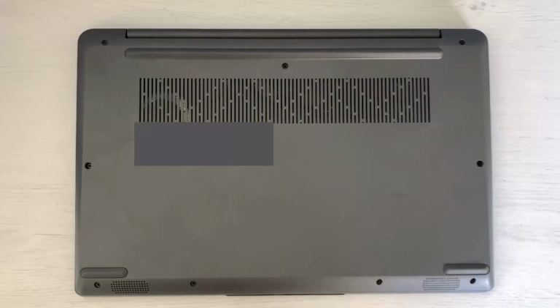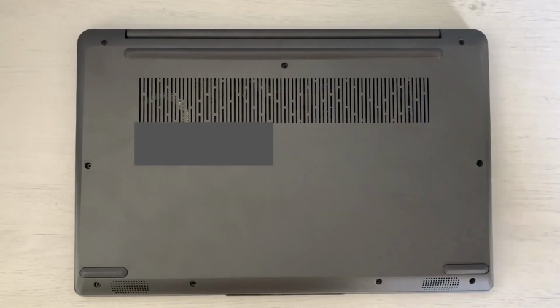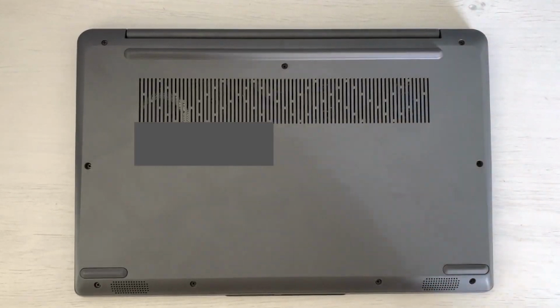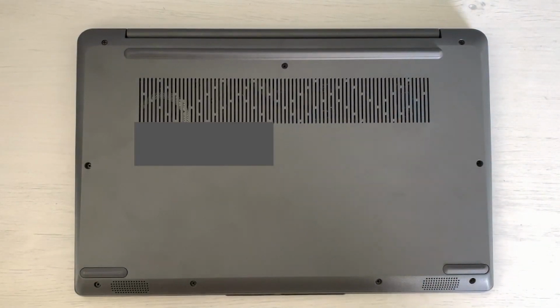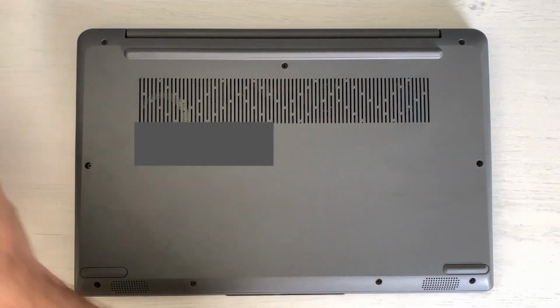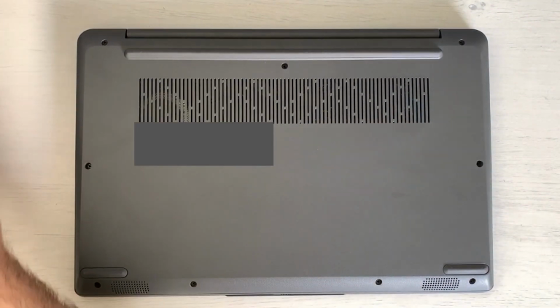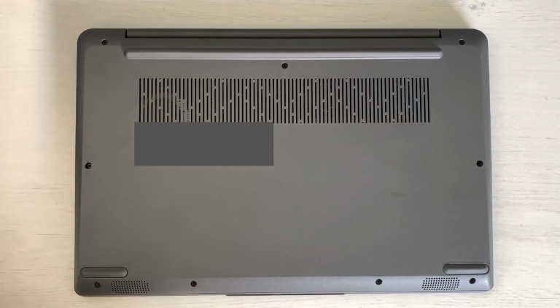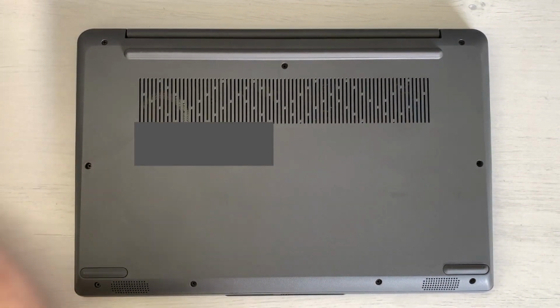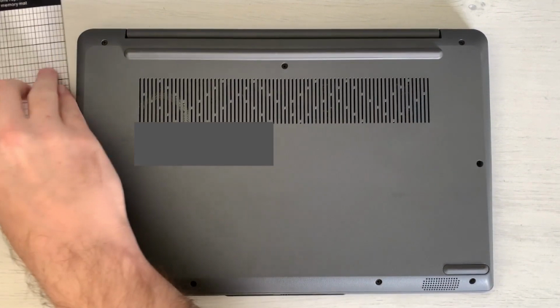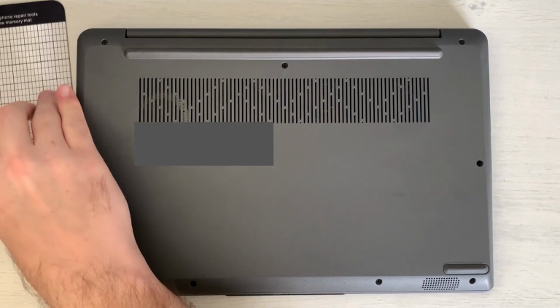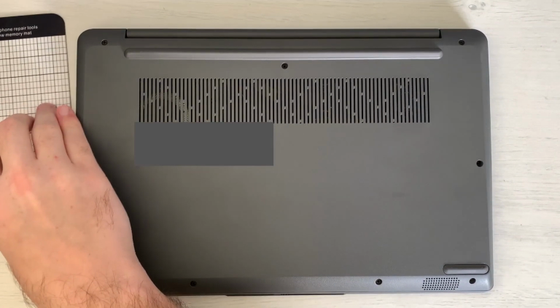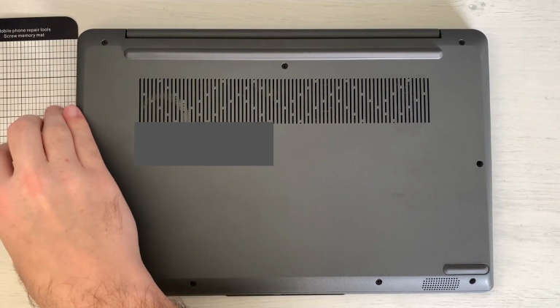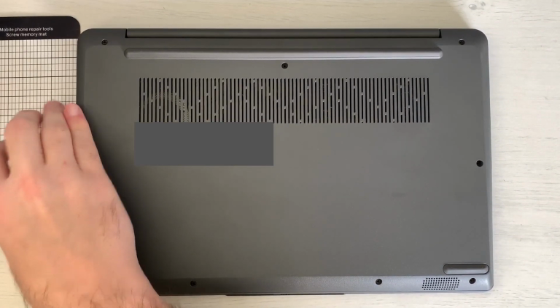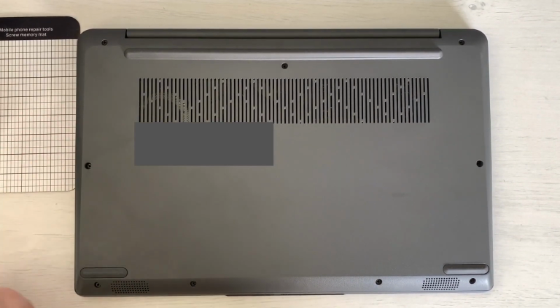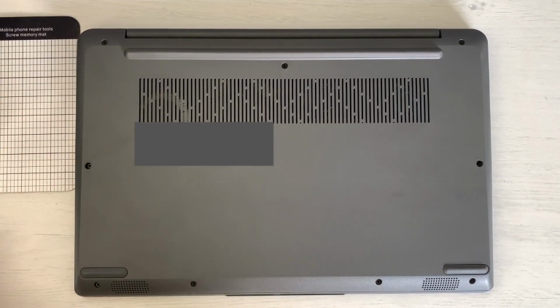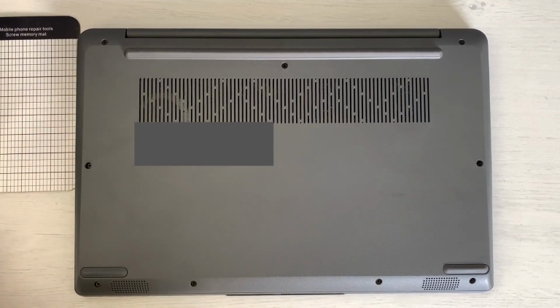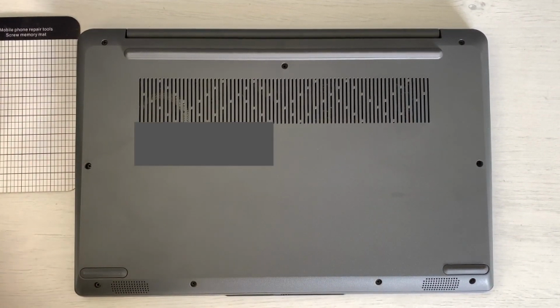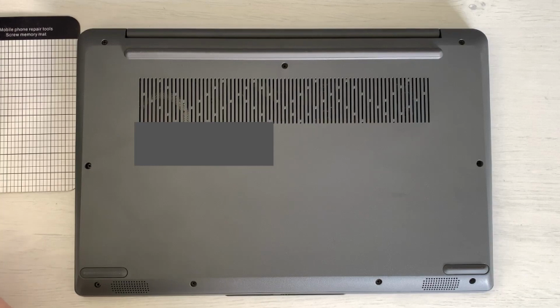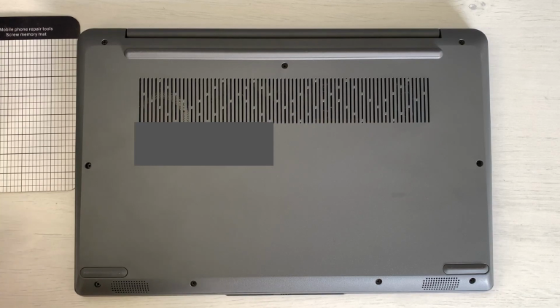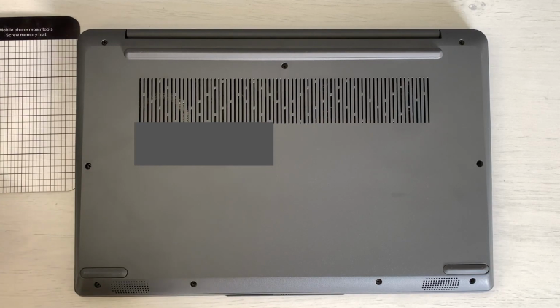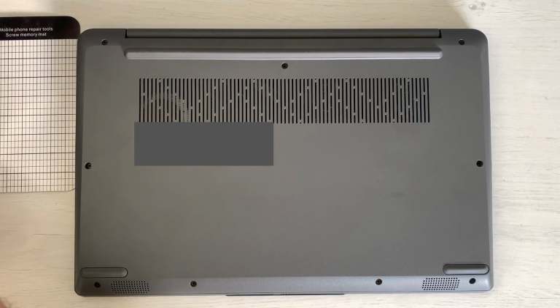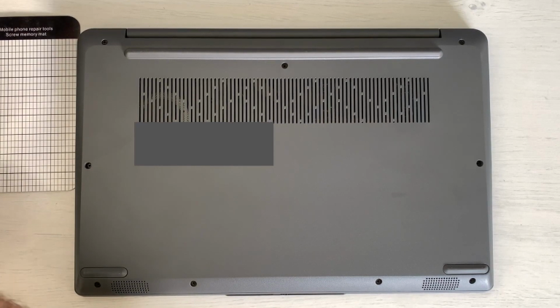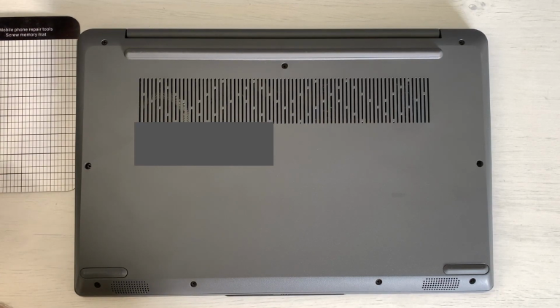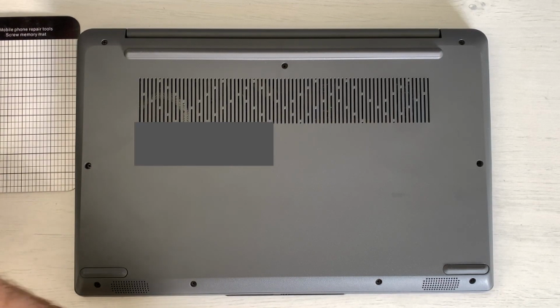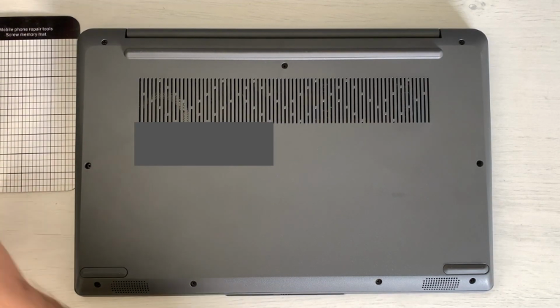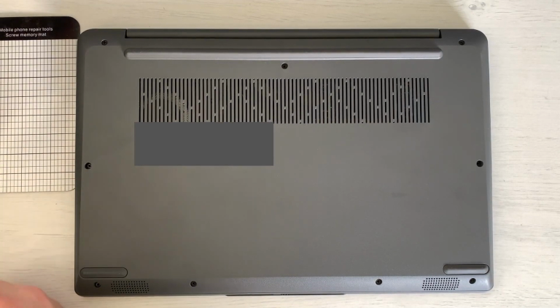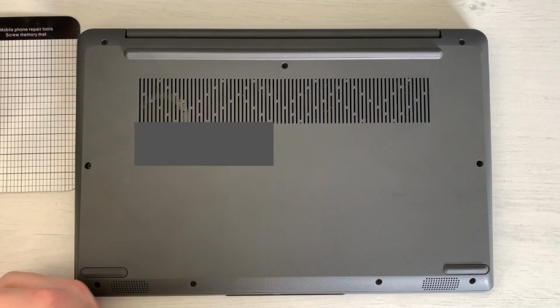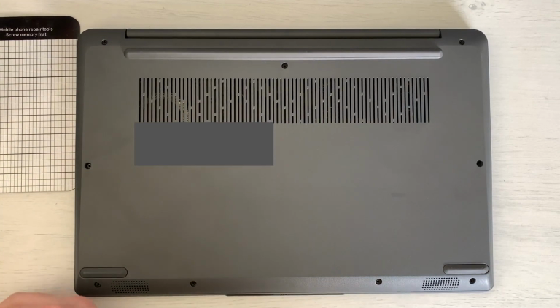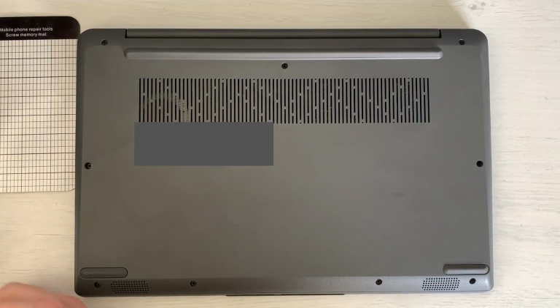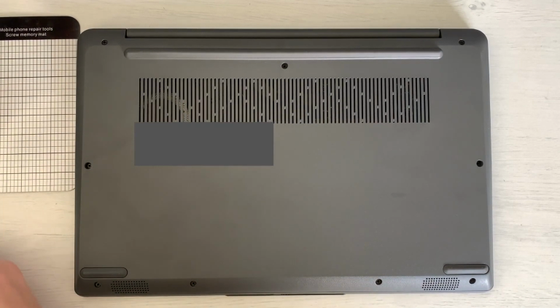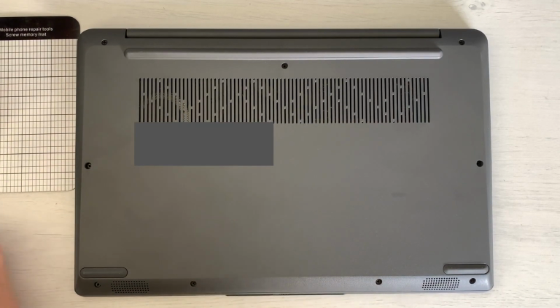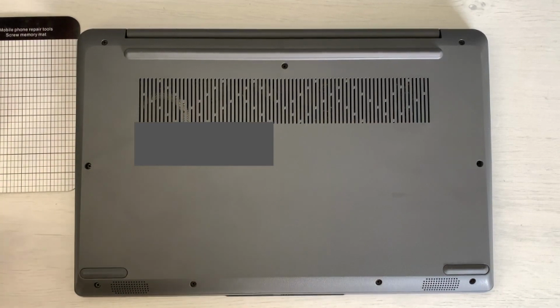Hello and welcome guys. Today we are going to tear down the Lenovo IdeaPad 3 14-inch with an 11th gen Intel CPU.